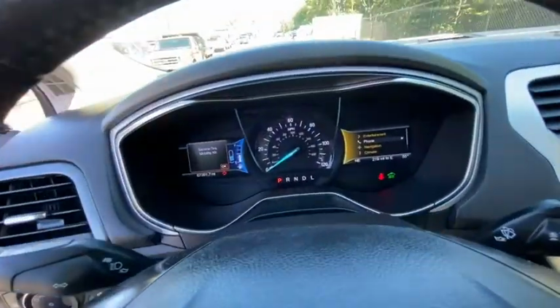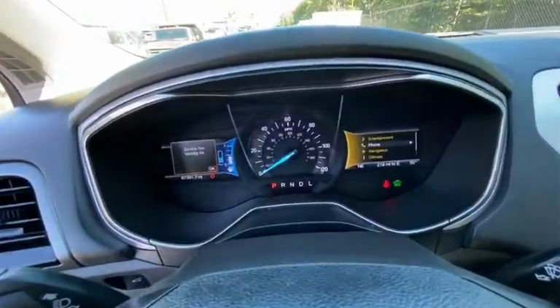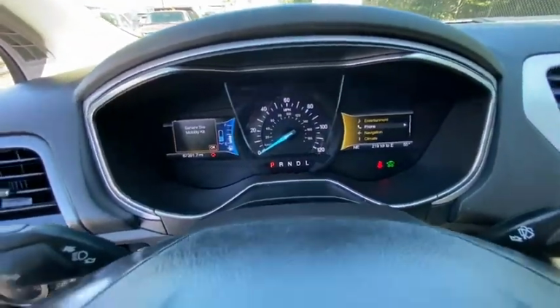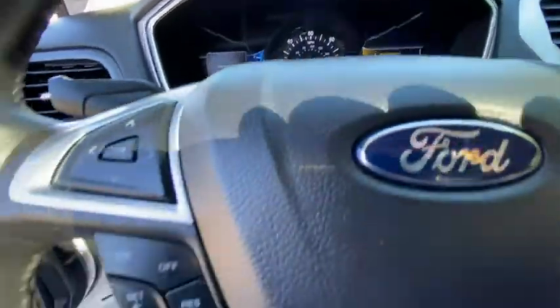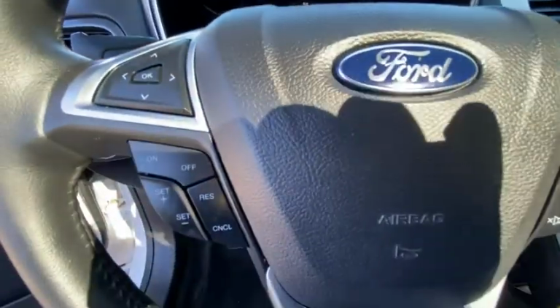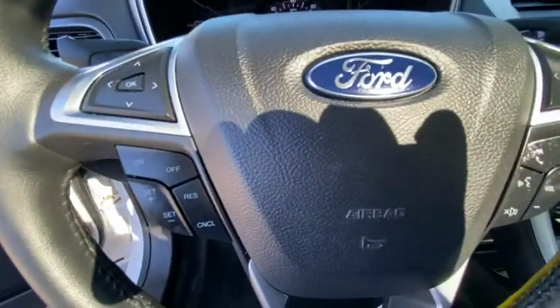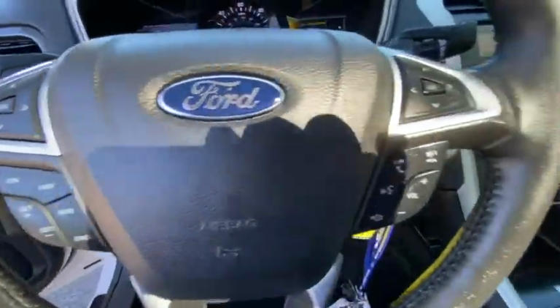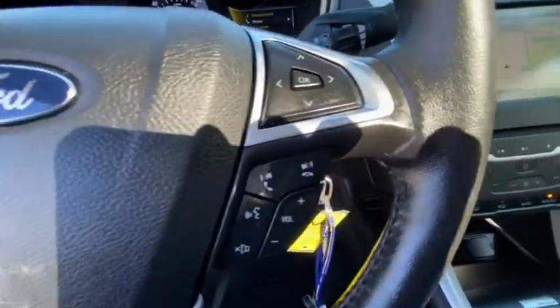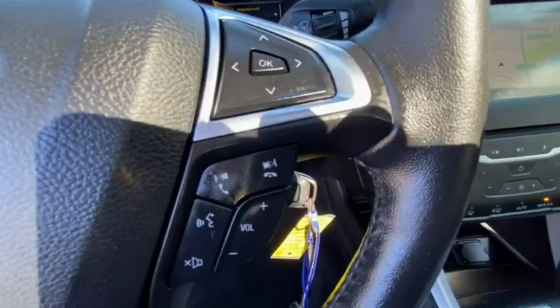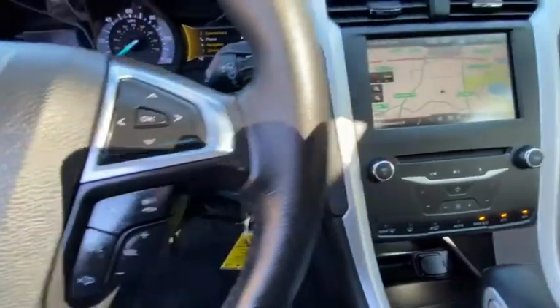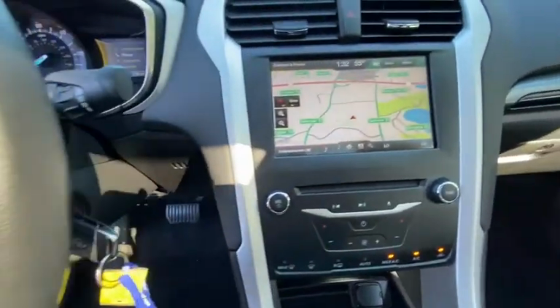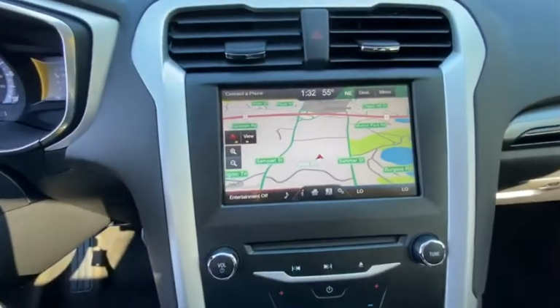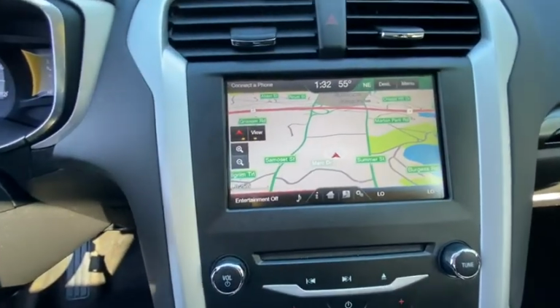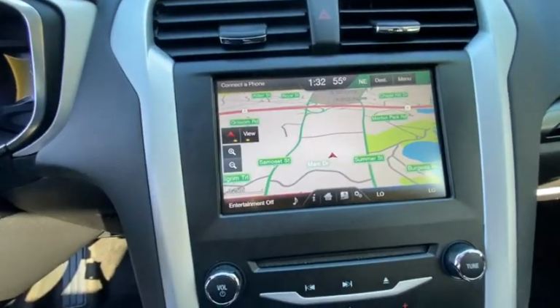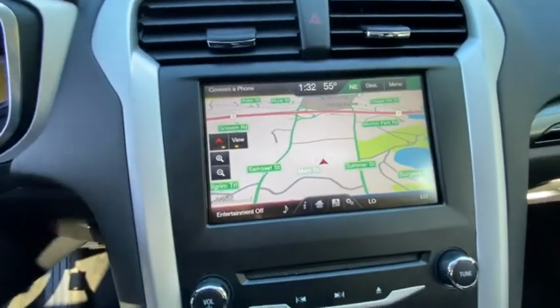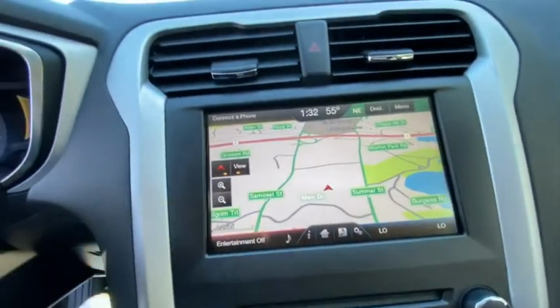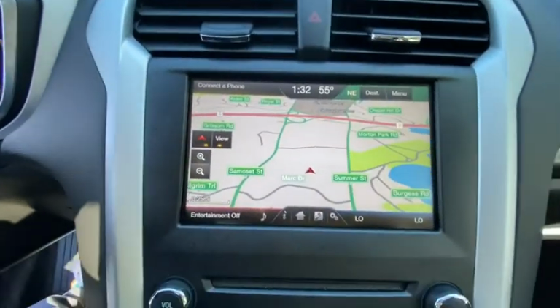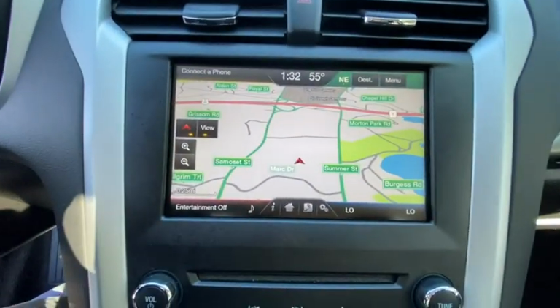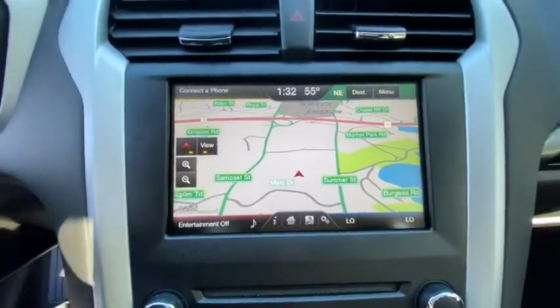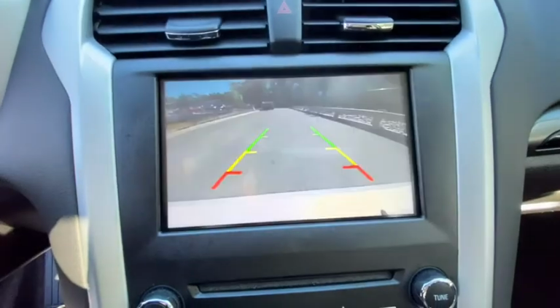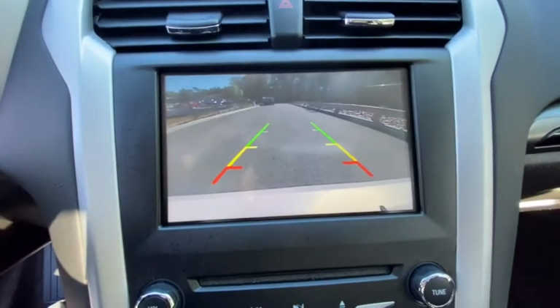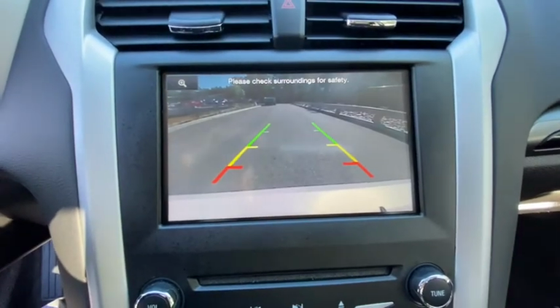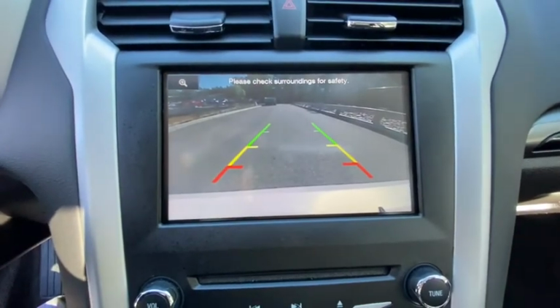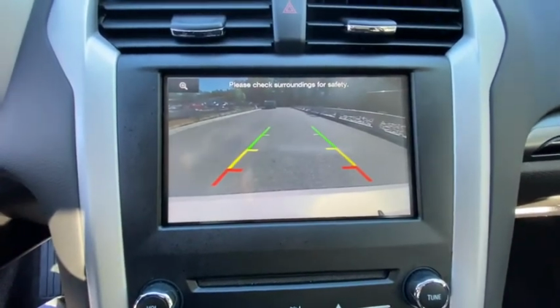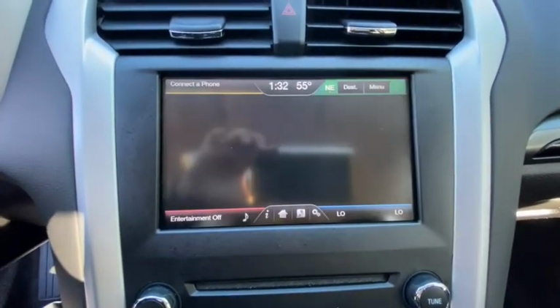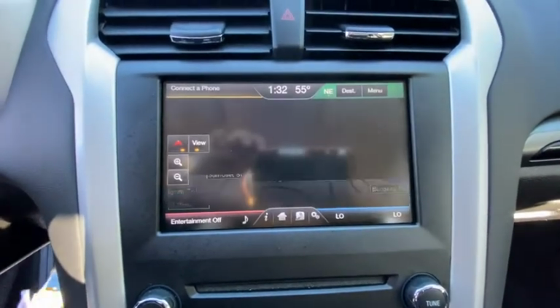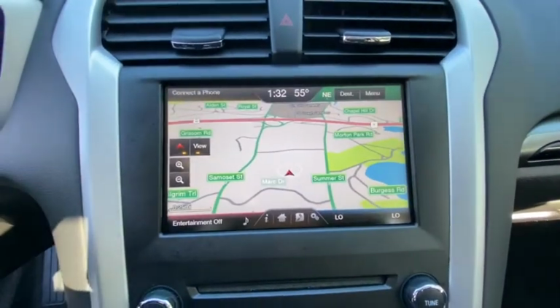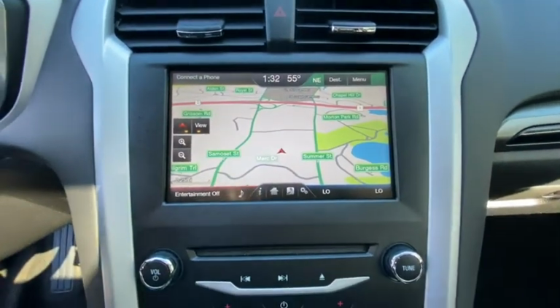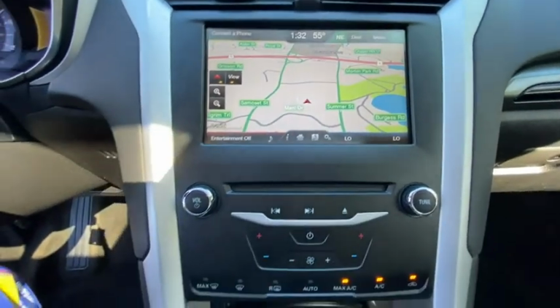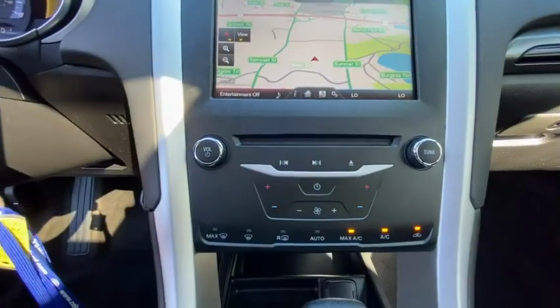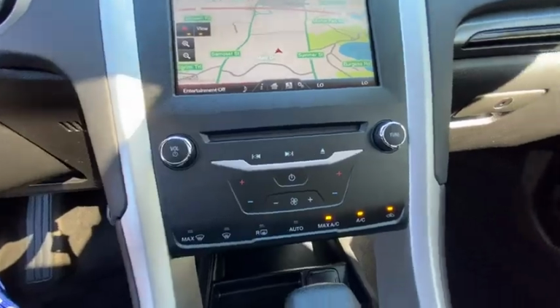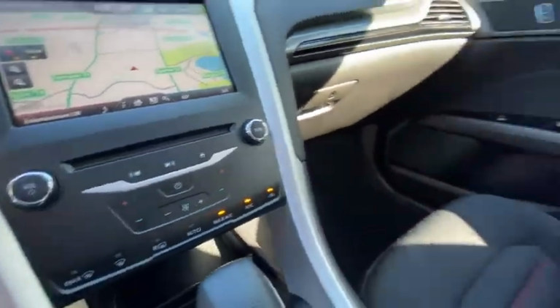These are just some of the great options this vehicle comes with: keyless entry, four-cylinder engine, fog lamps, sunroof, satellite radio, power passenger seat, heated mirrors, iPod and MP3 input, backup camera, and Bluetooth.